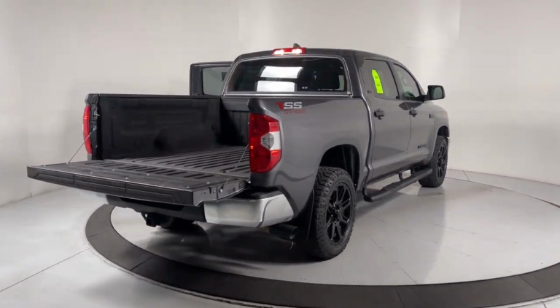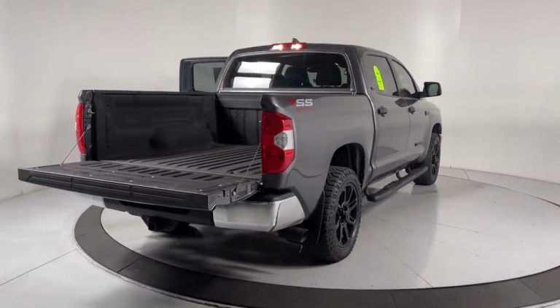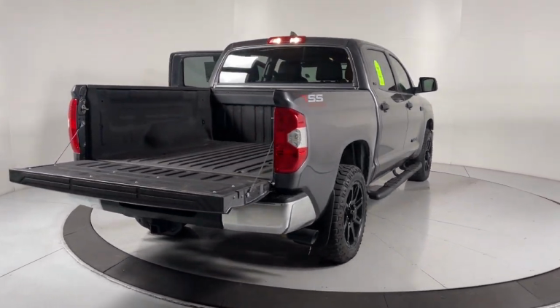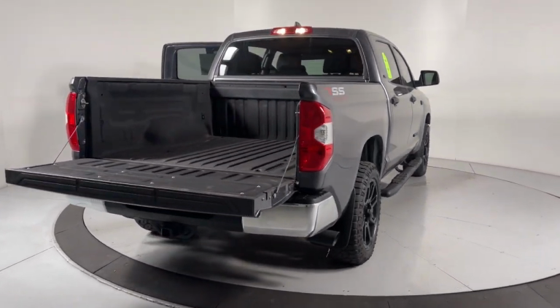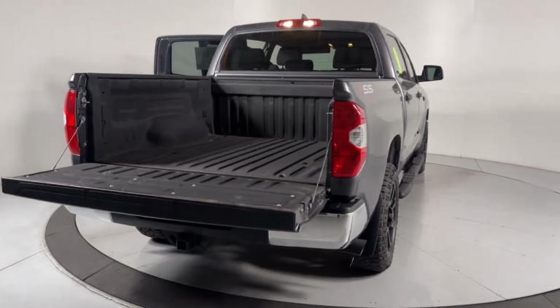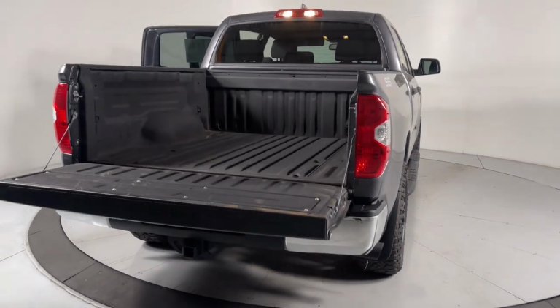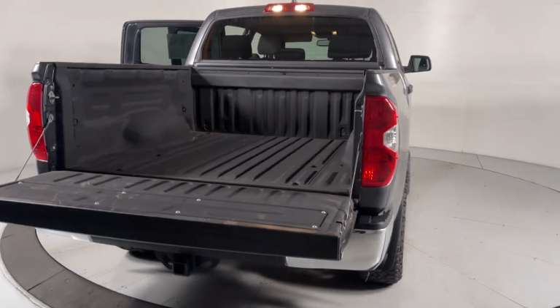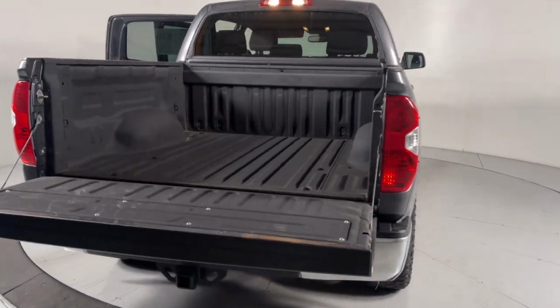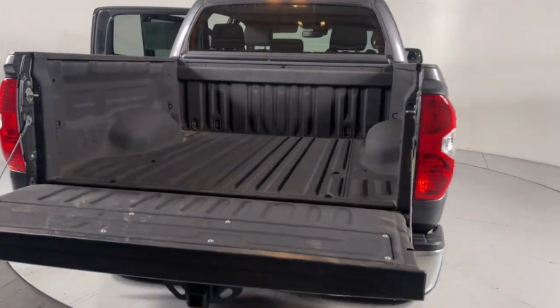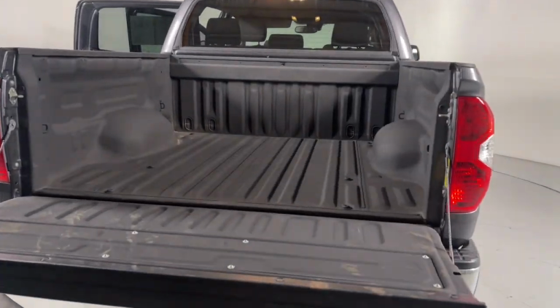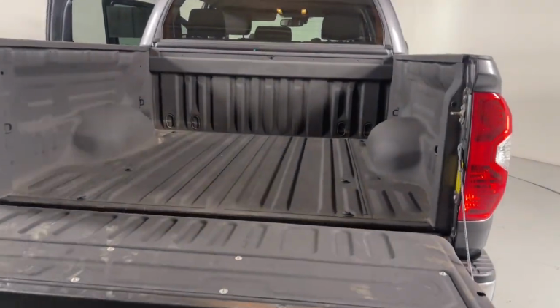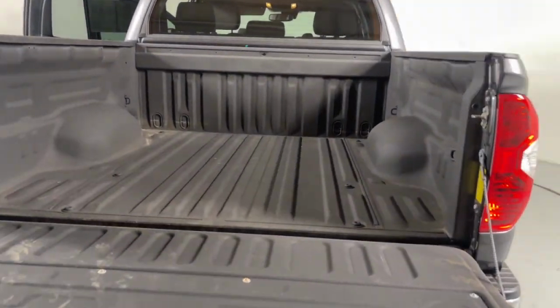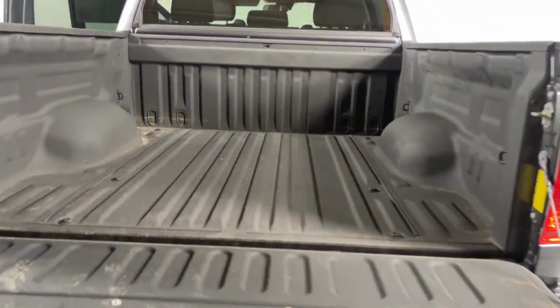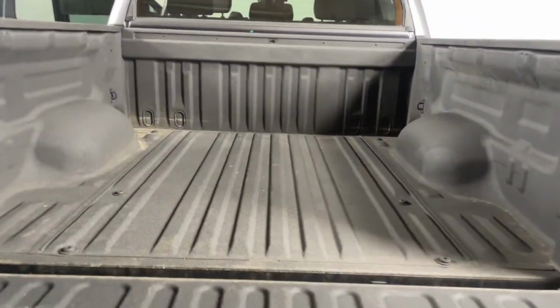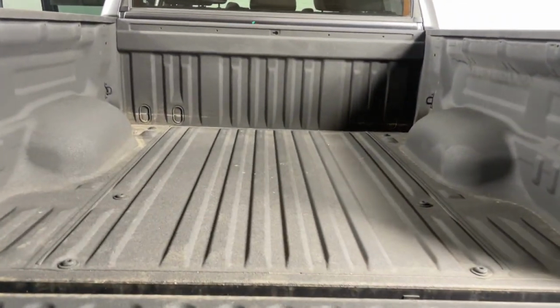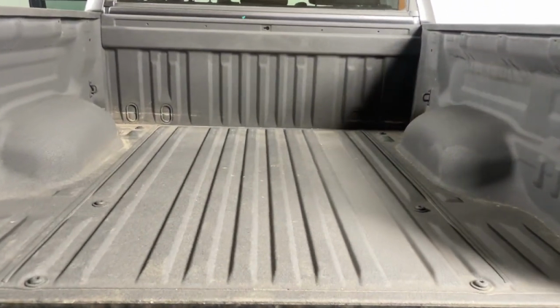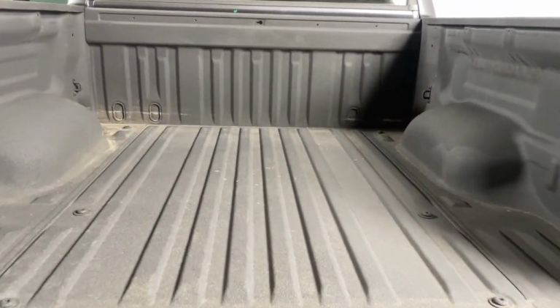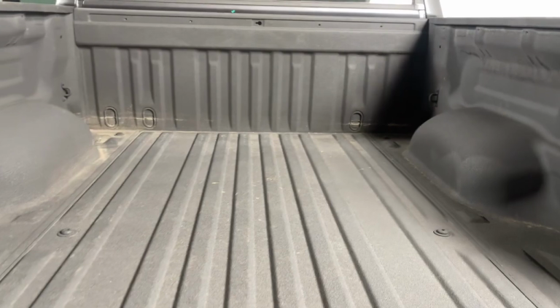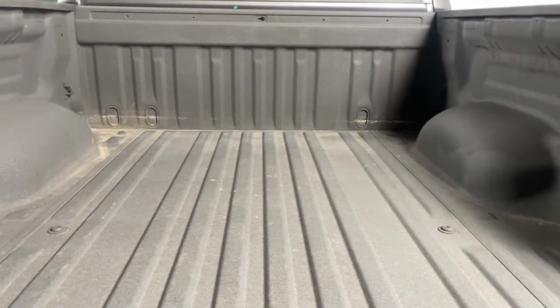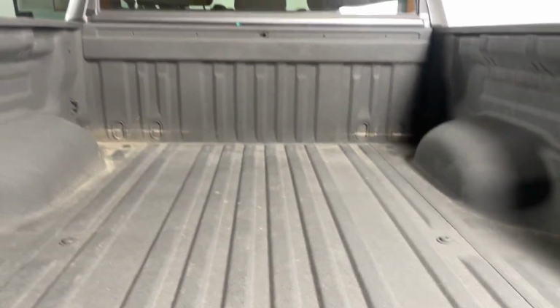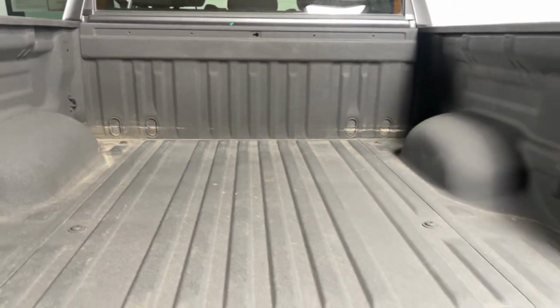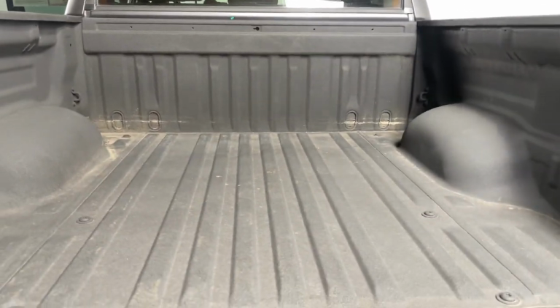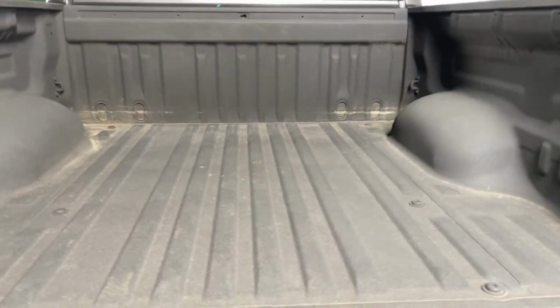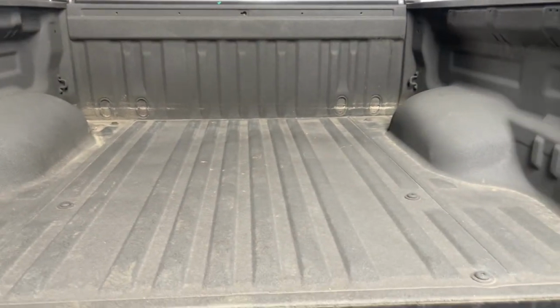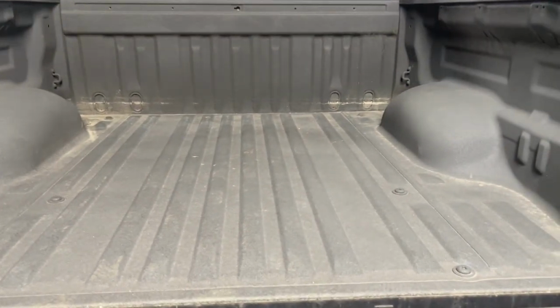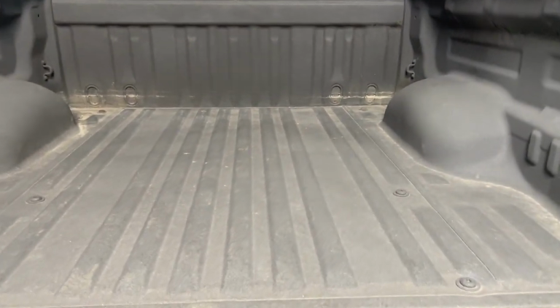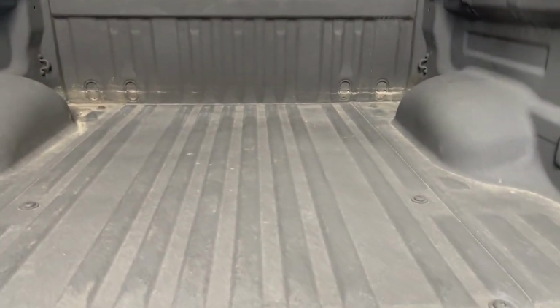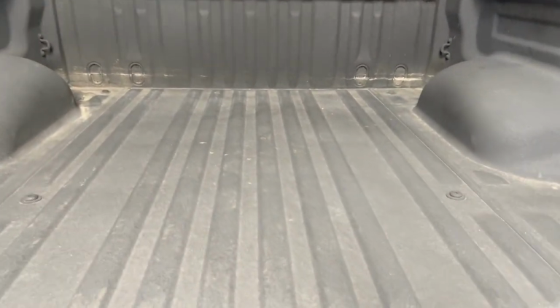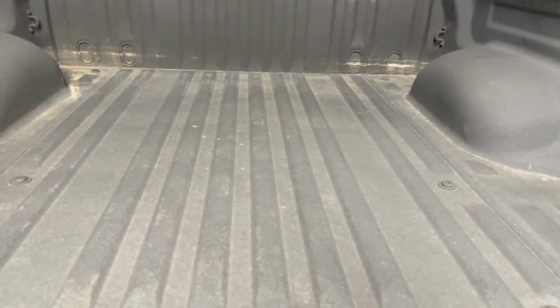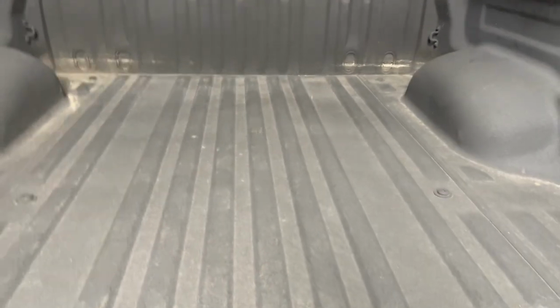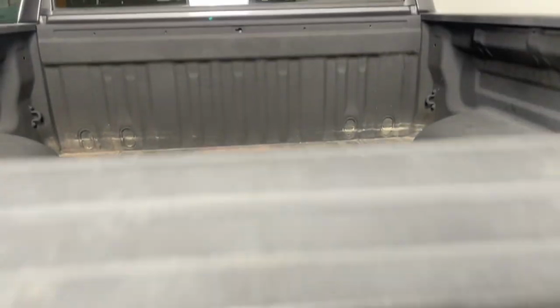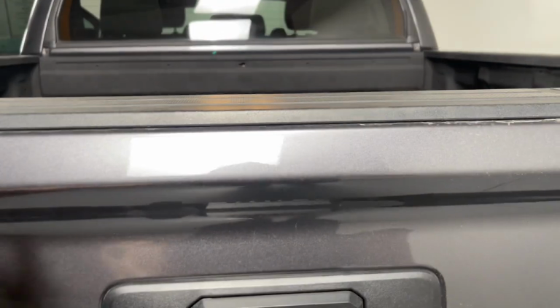Its smooth ride, stable towing and handling, refined interior, and impressive standard safety and infotainment features give you the strength and security you need to make every project a win.